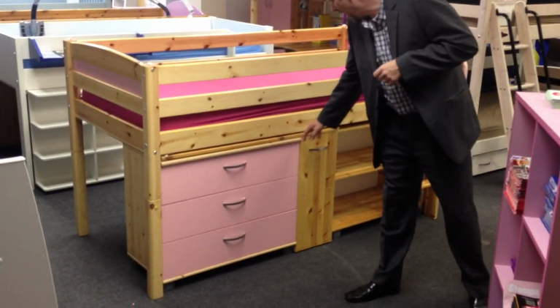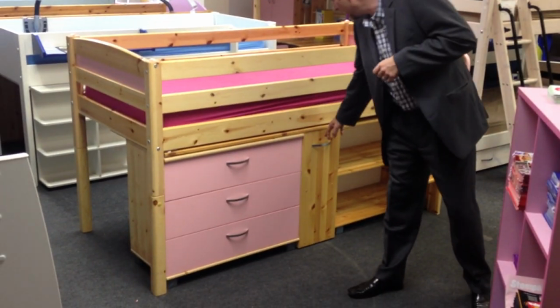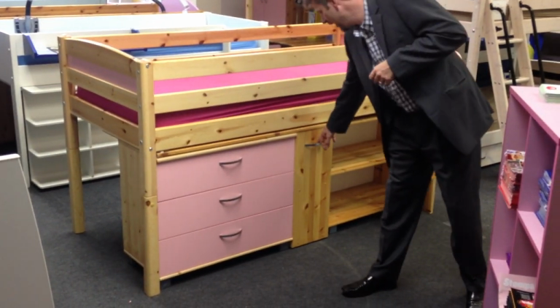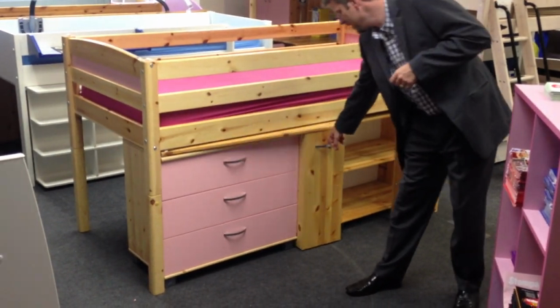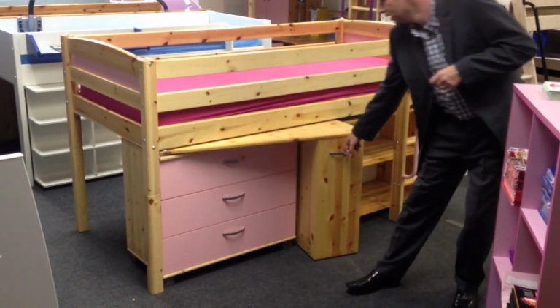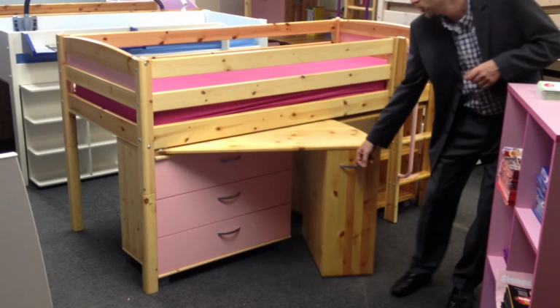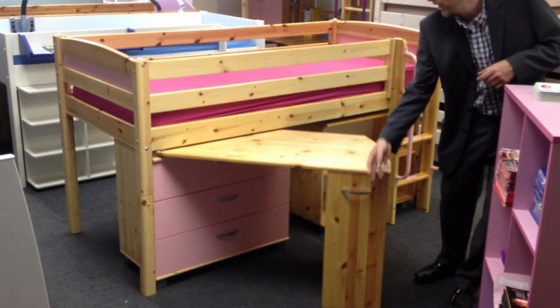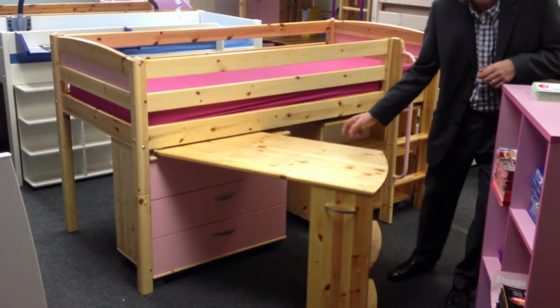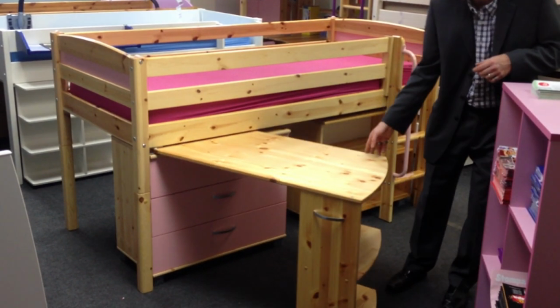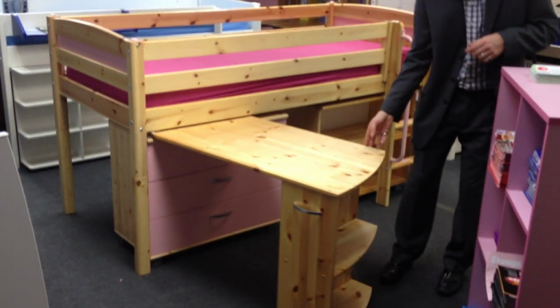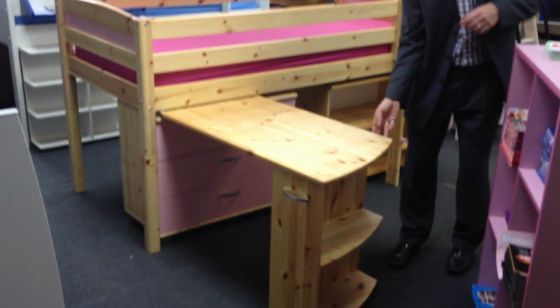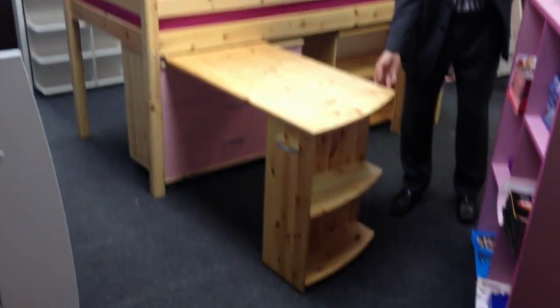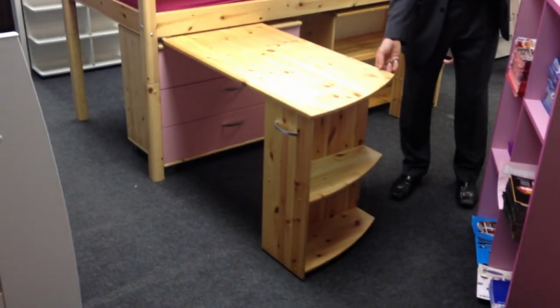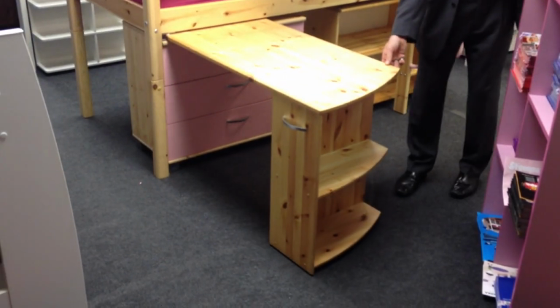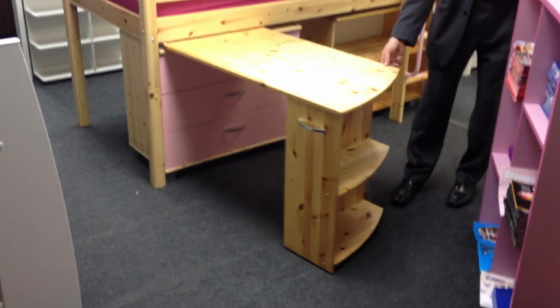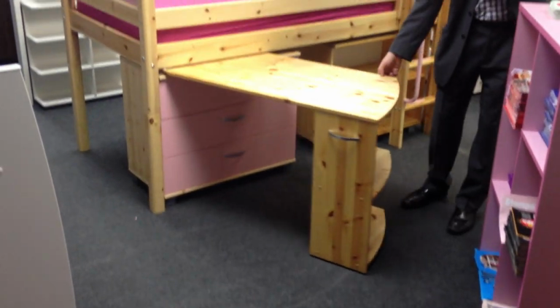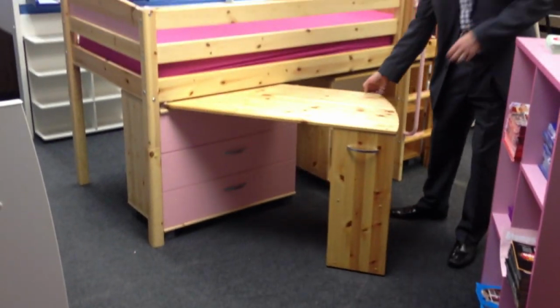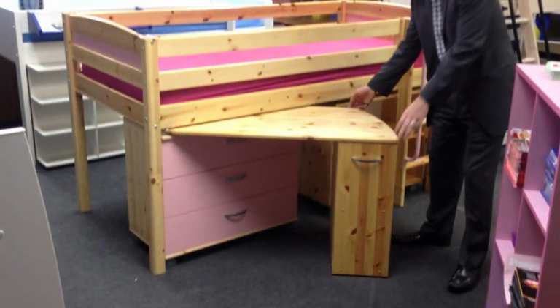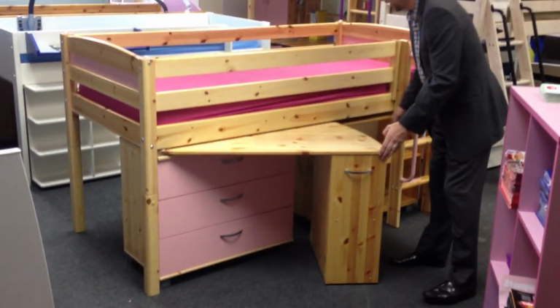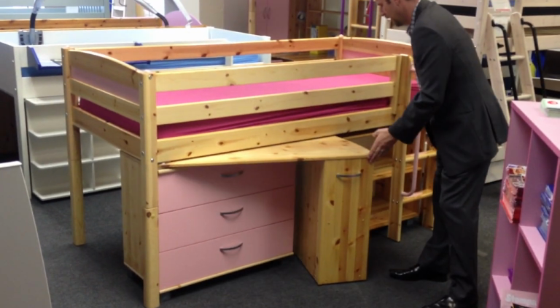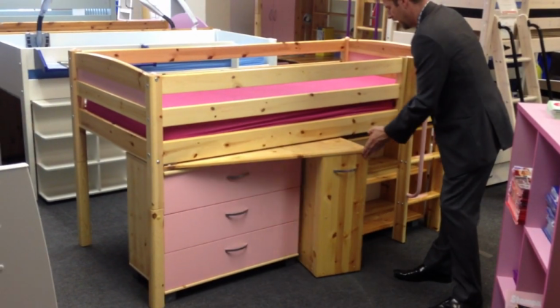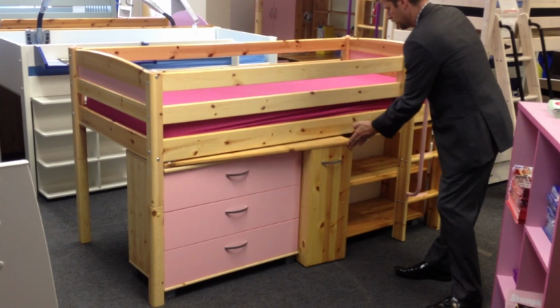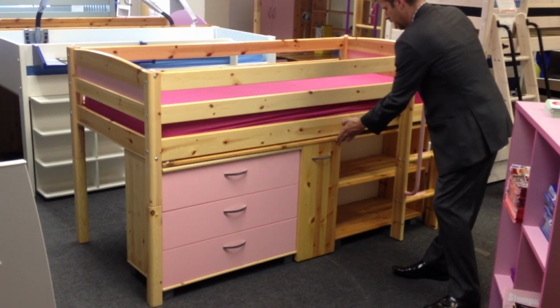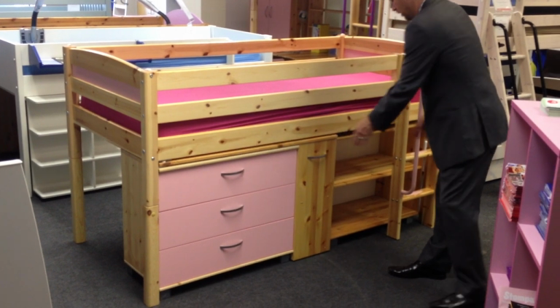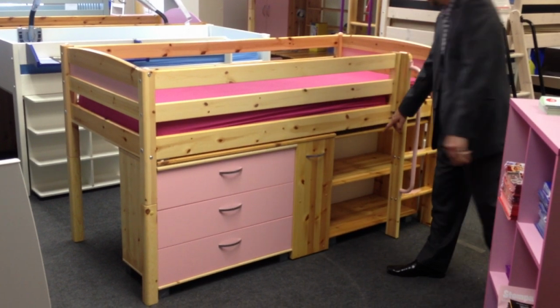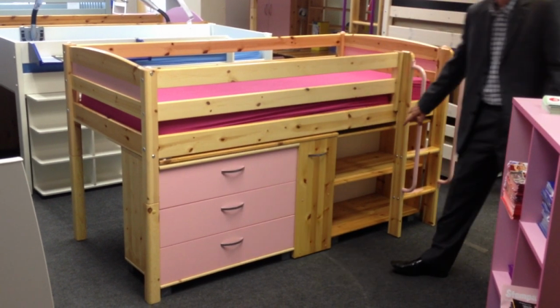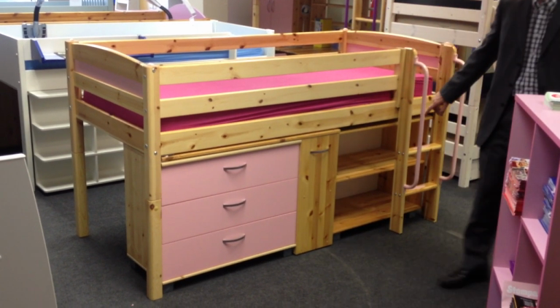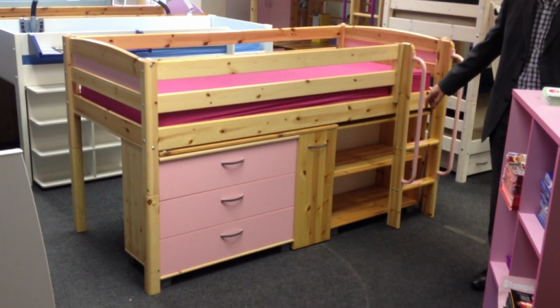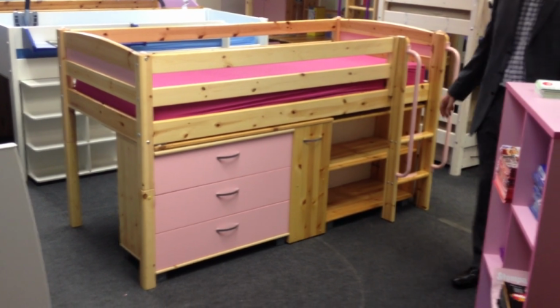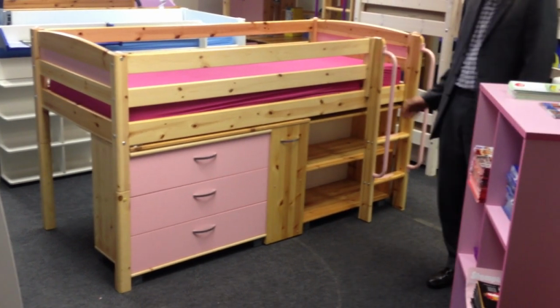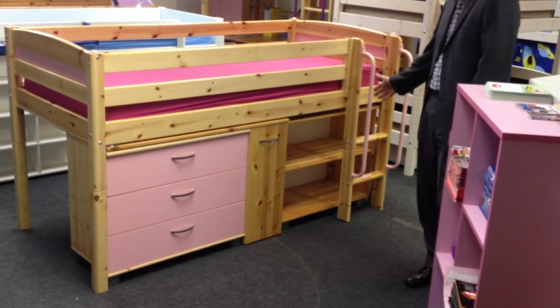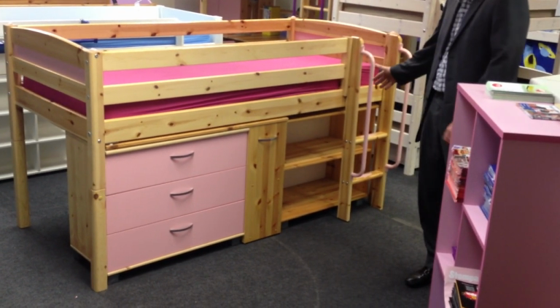The Trendy 11 comes with a three-drawer chest, a handy swivel desk that pulls out from underneath the bed and stows away when you've finished, and also a two-shelf bookcase that fits neatly in the gap.